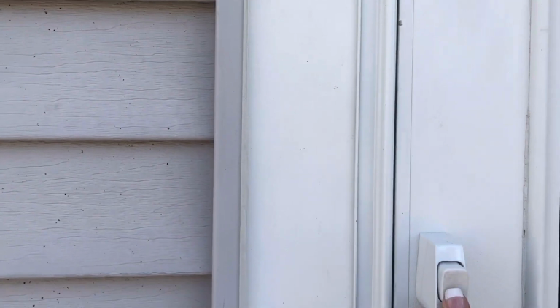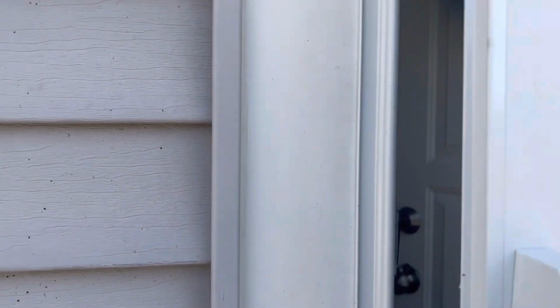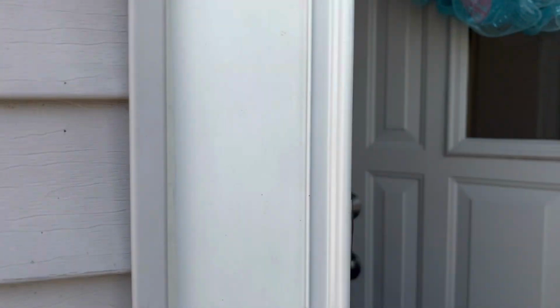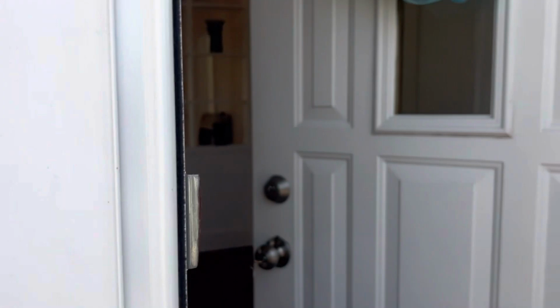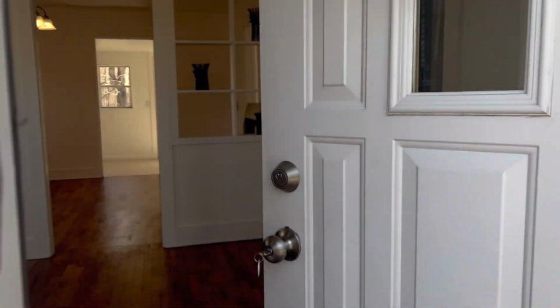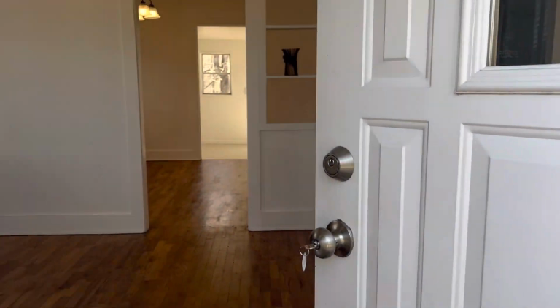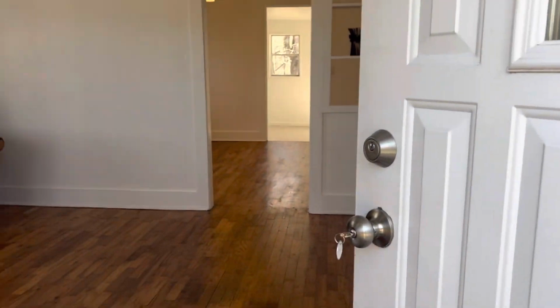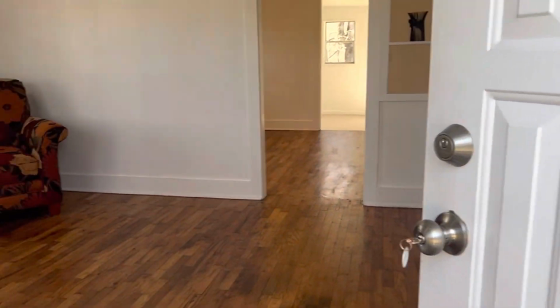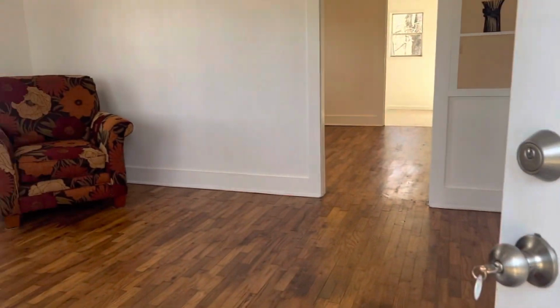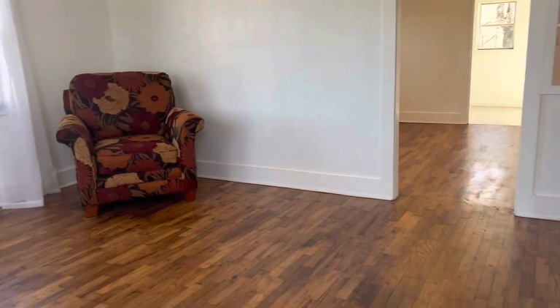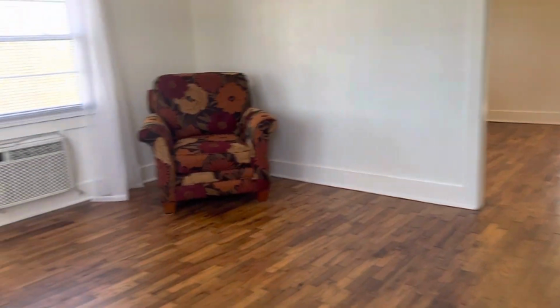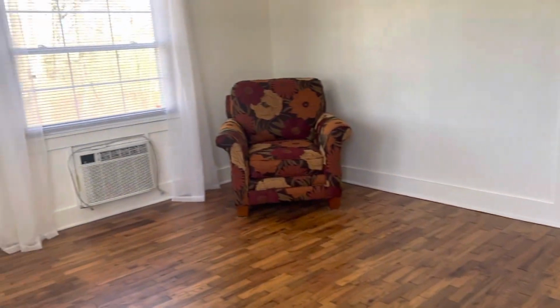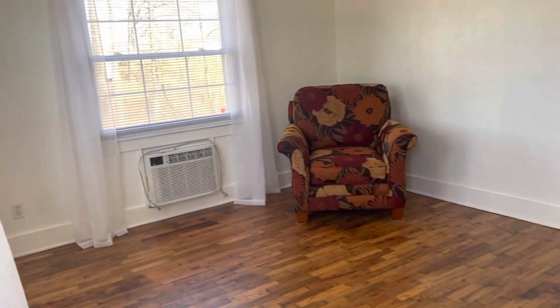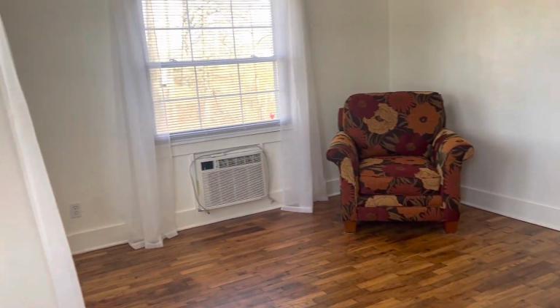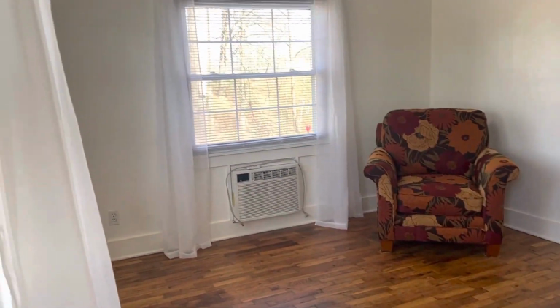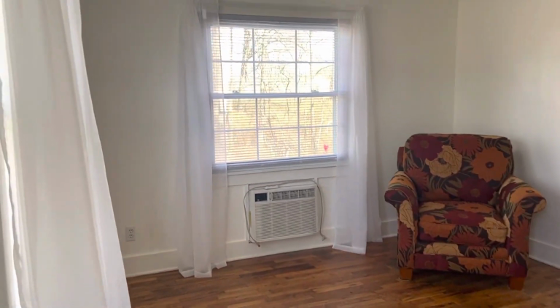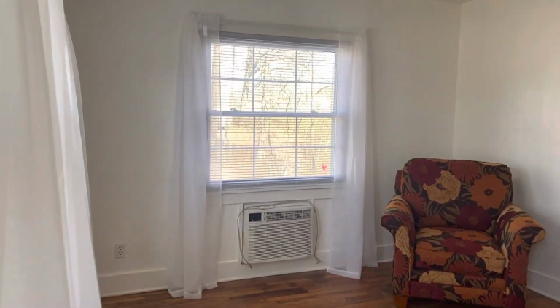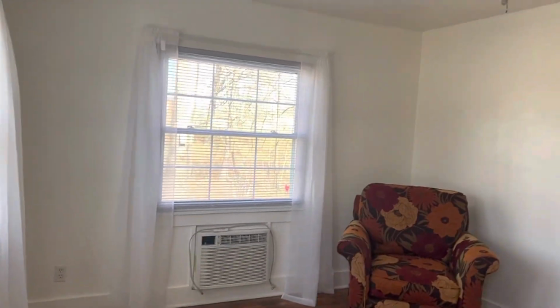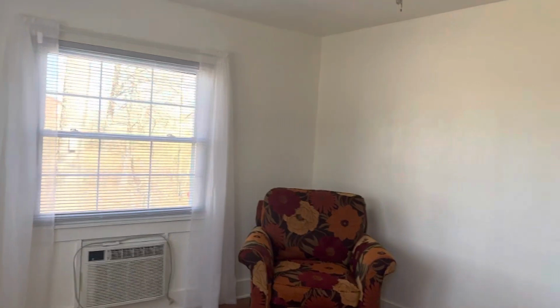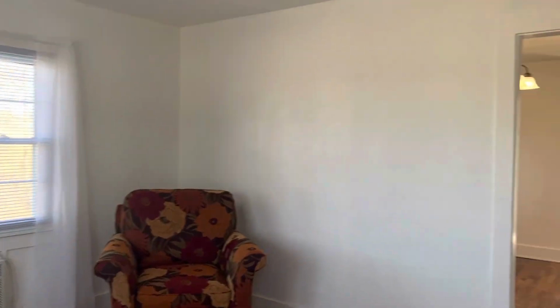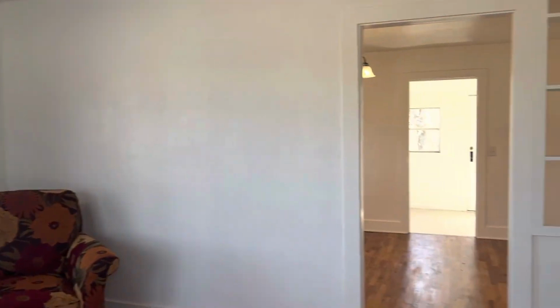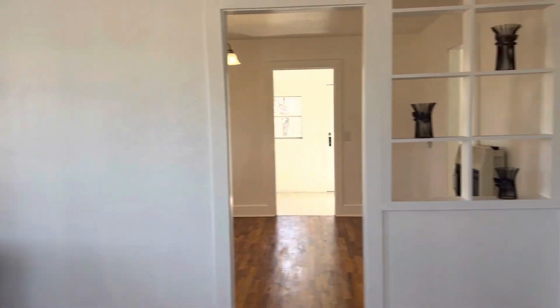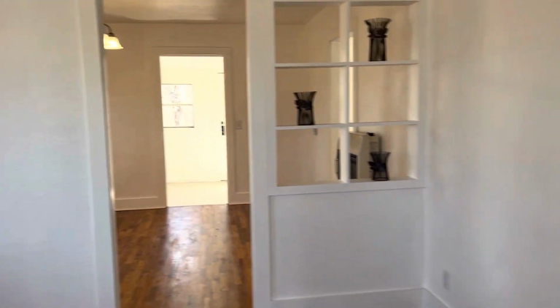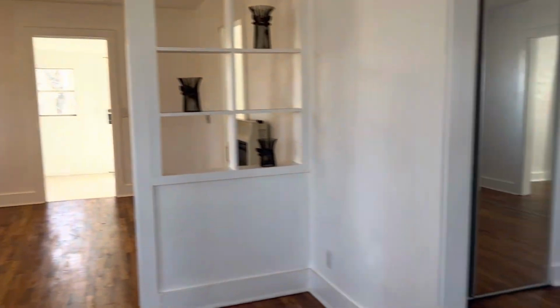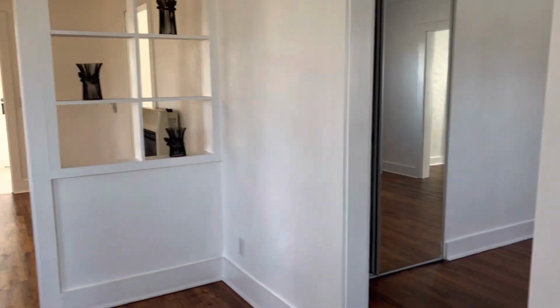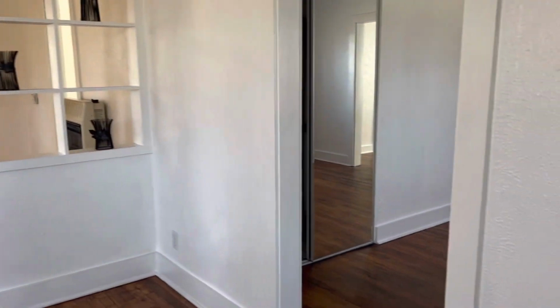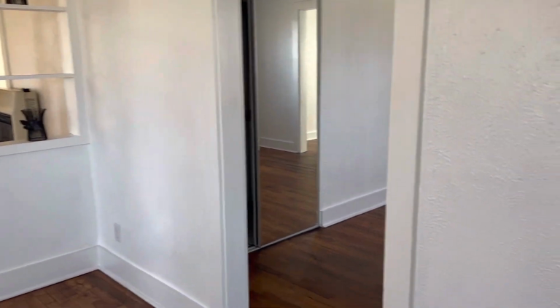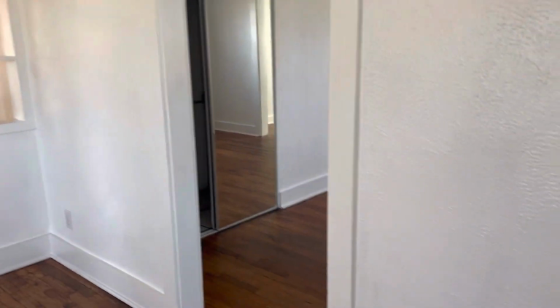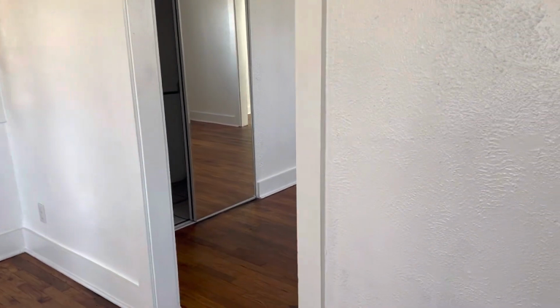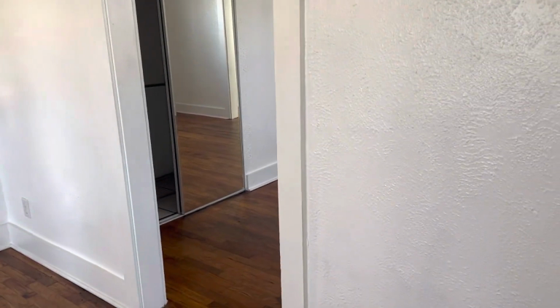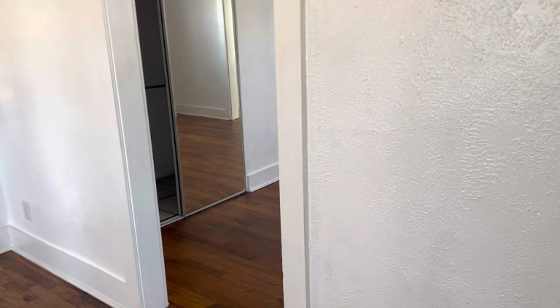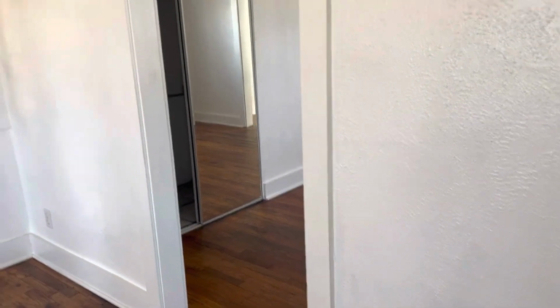On the inside, you have got refinished wood floors. This is the living room and it's about 15 by 11 feet. Nice little accents — all of it has been updated.